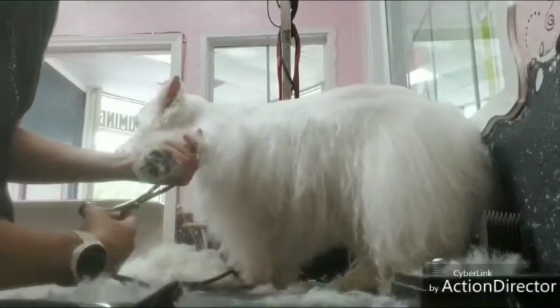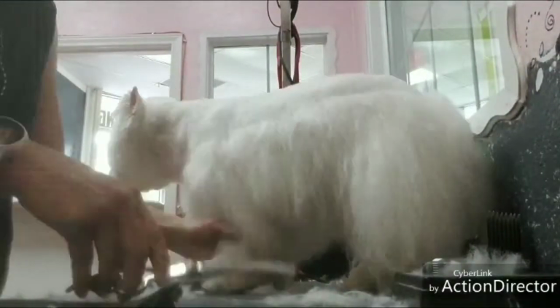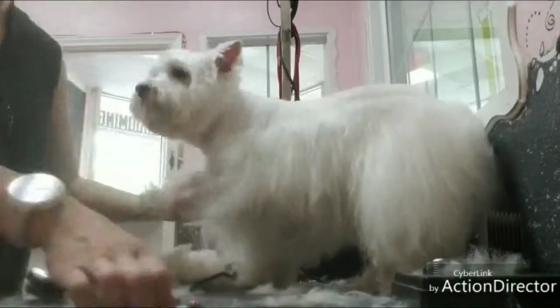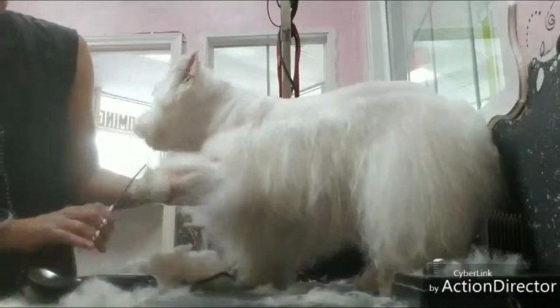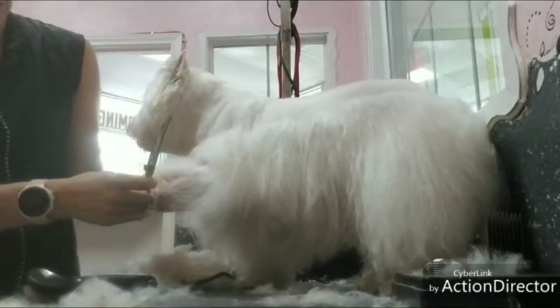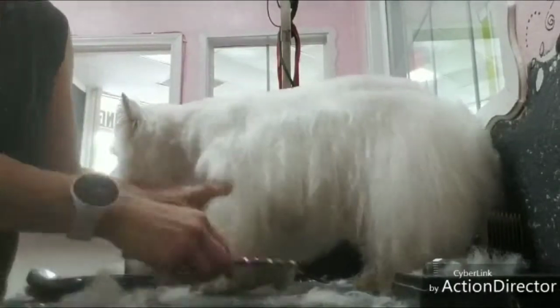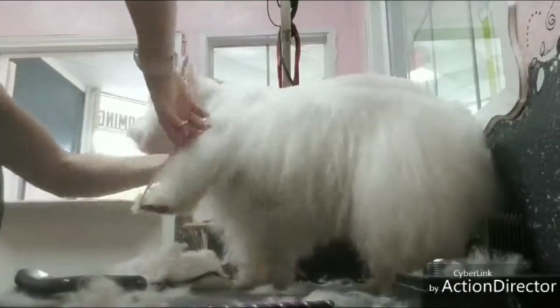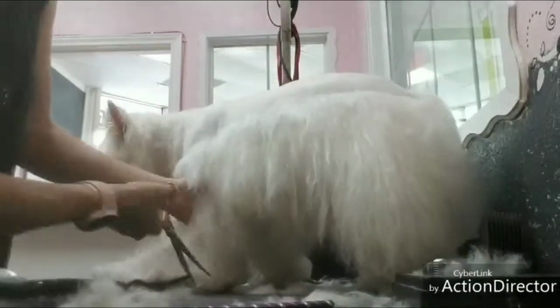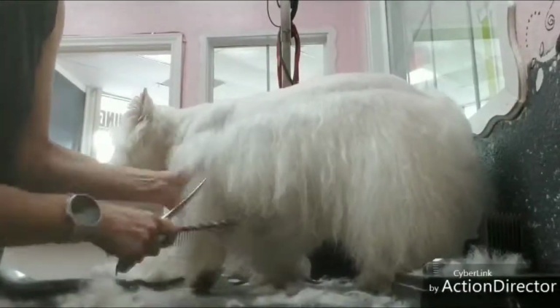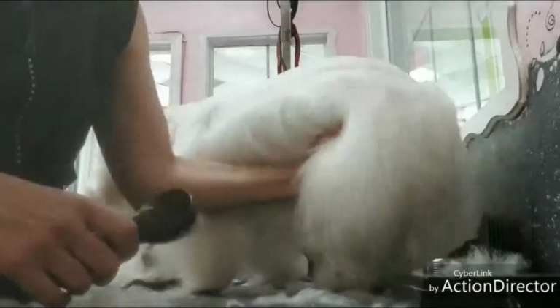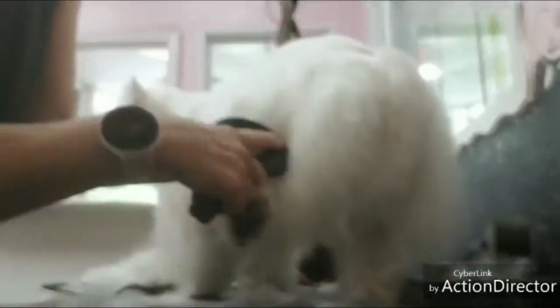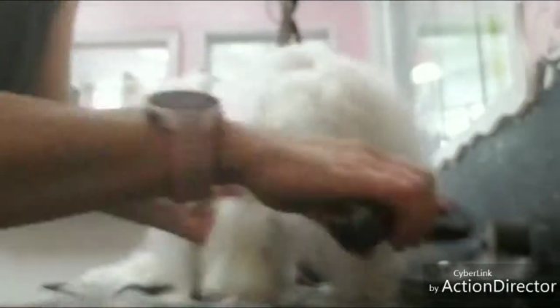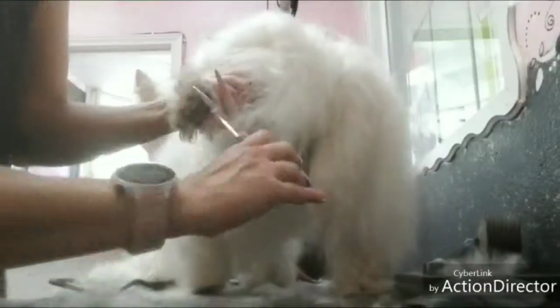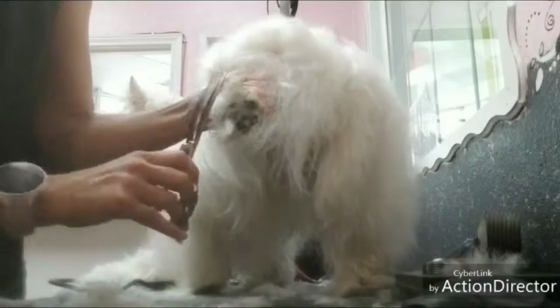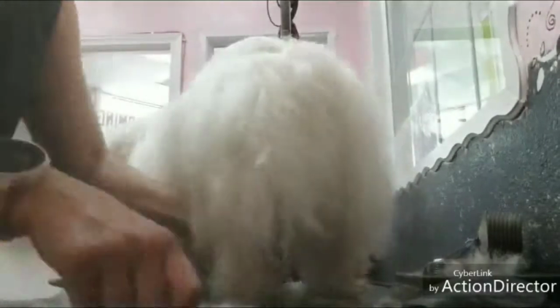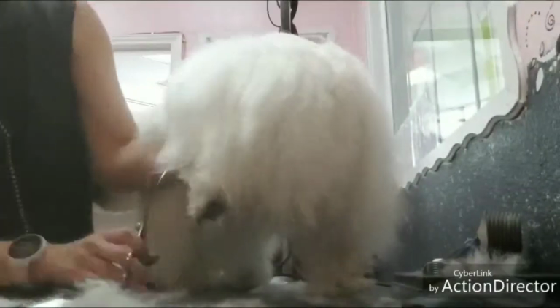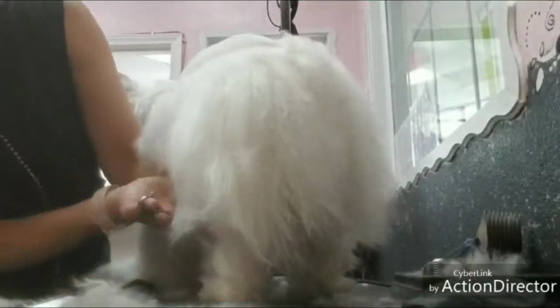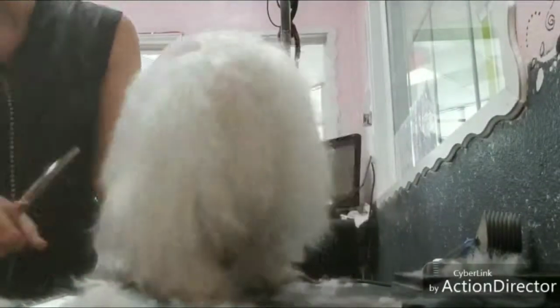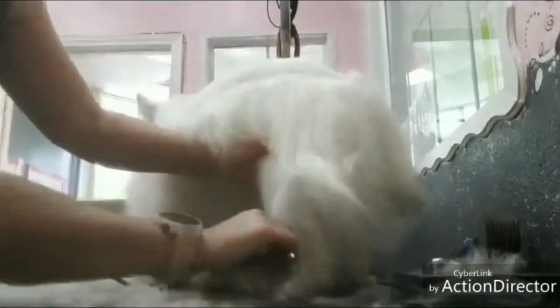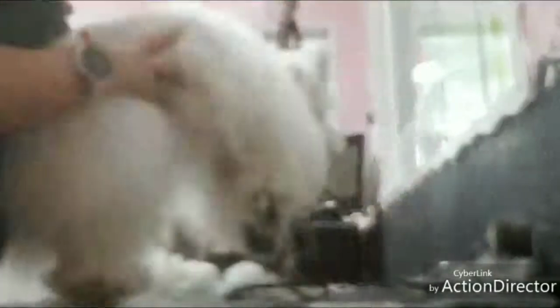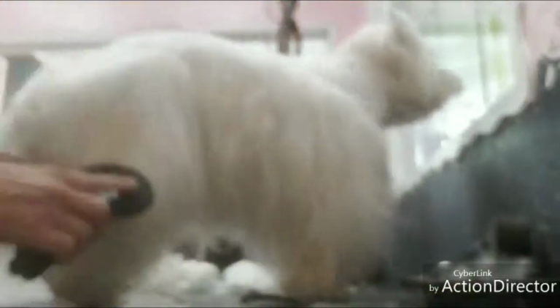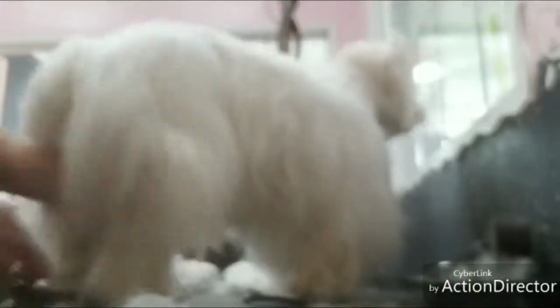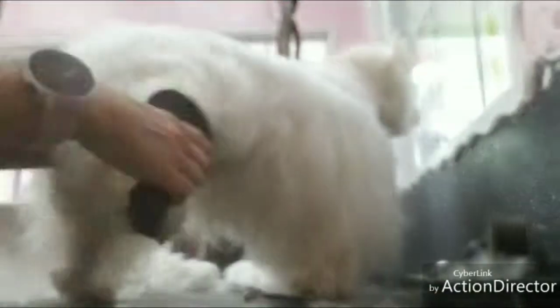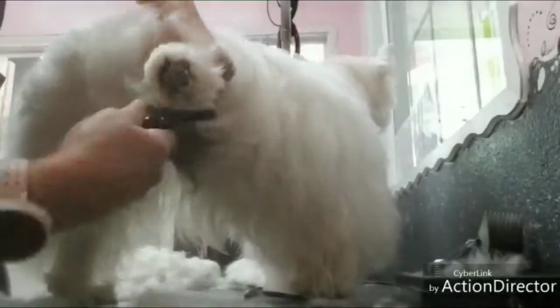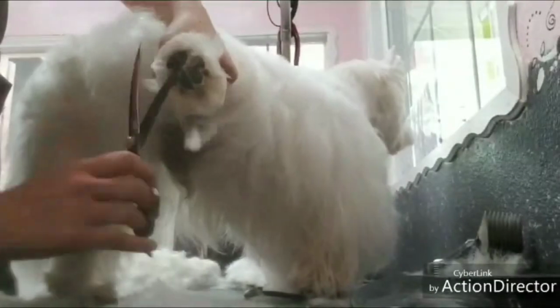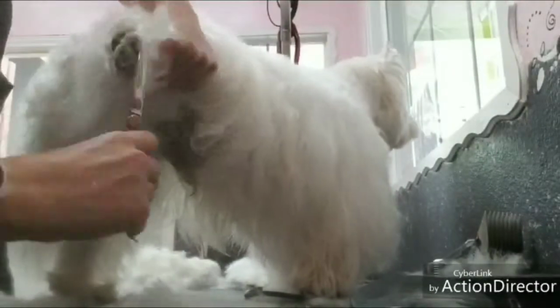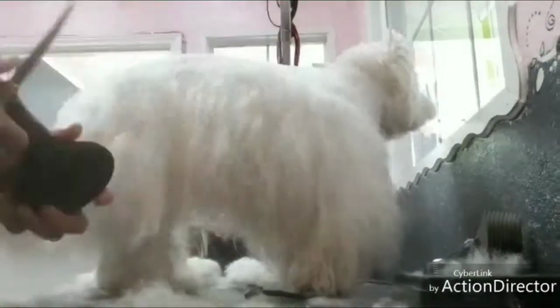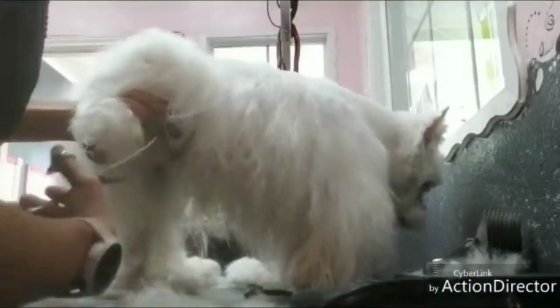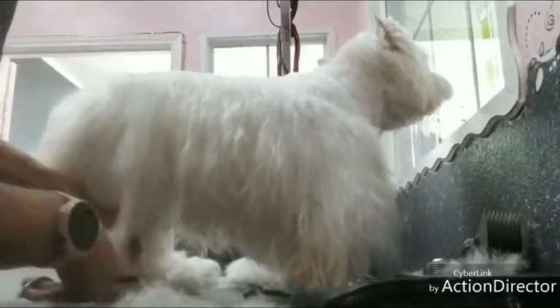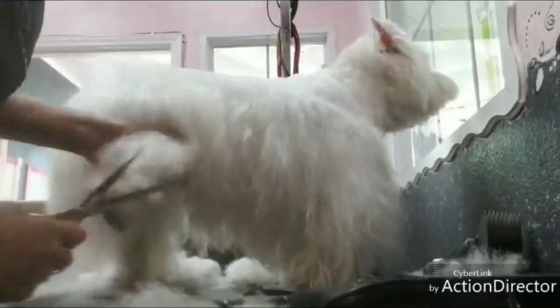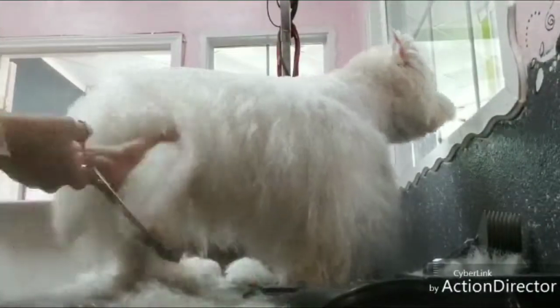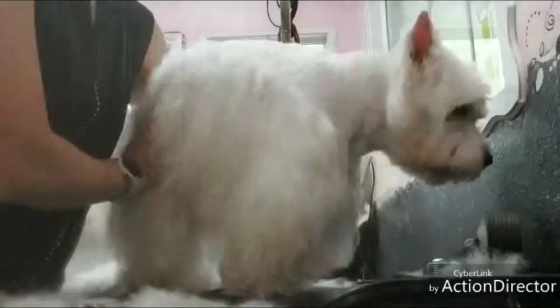Then brush down their legs and trim around their feet. Brush up the tops of the feet and trim around — all four feet. Brush them down, trim around the bottom, brush up, and trim around the top.